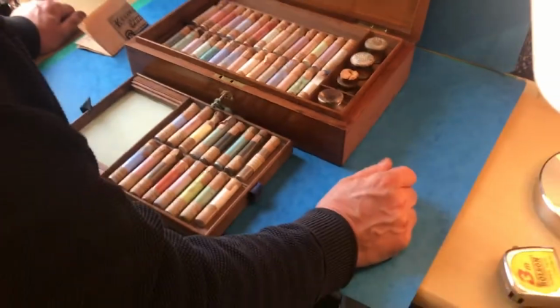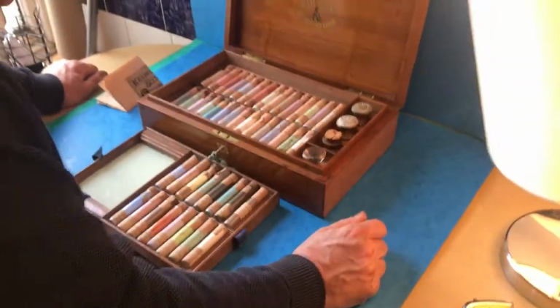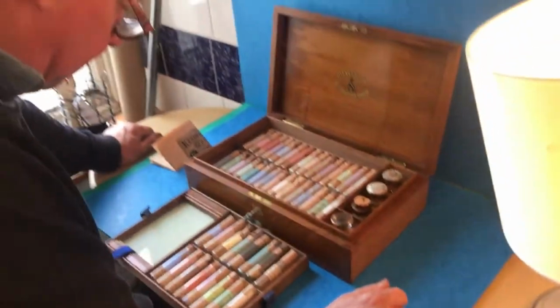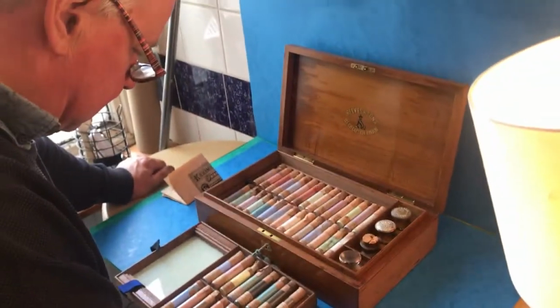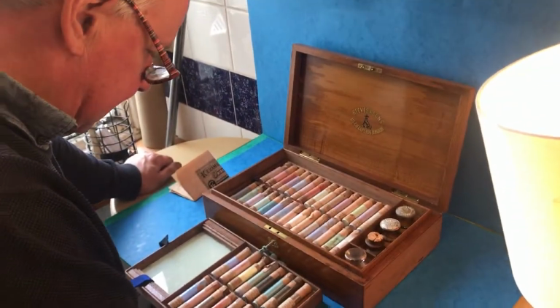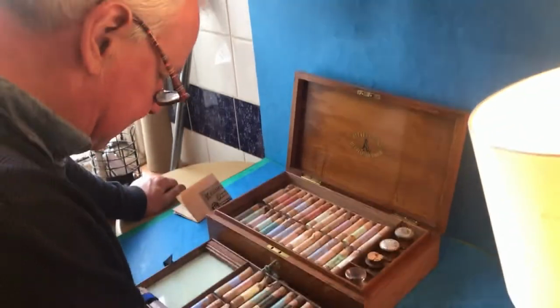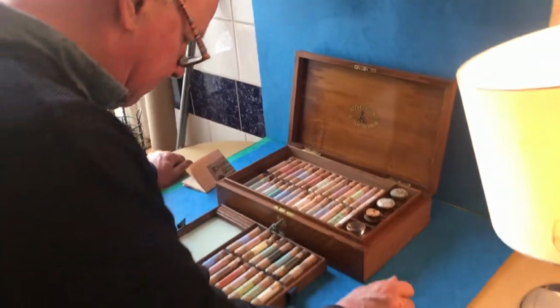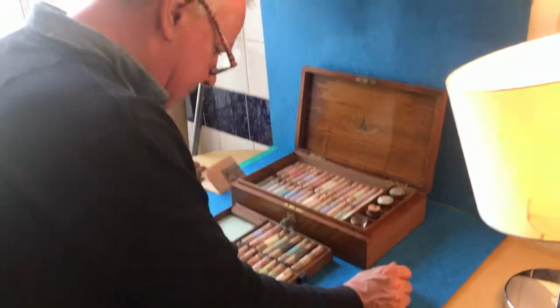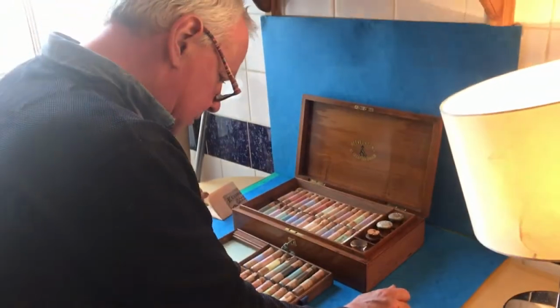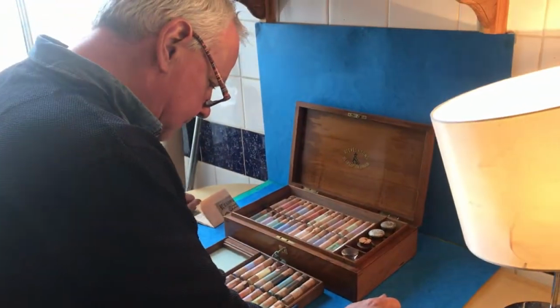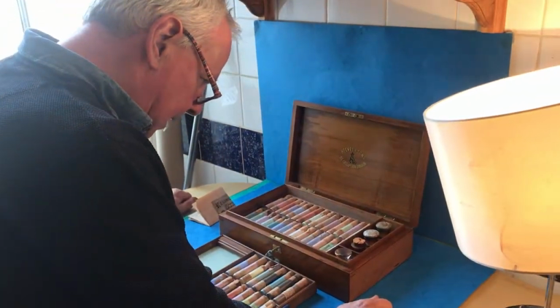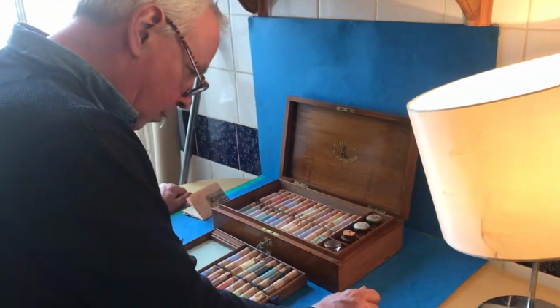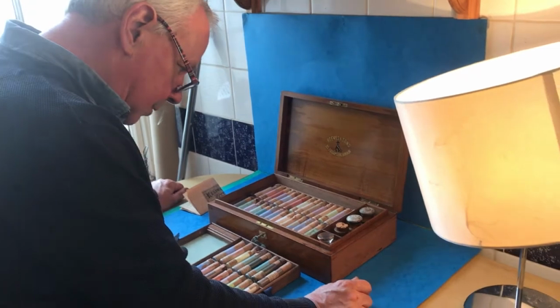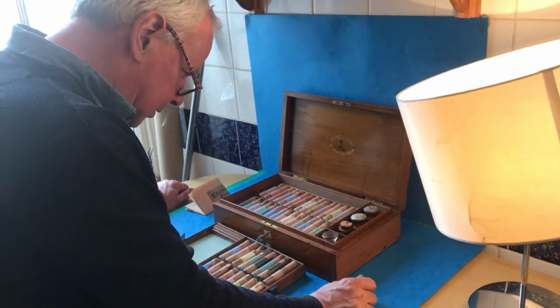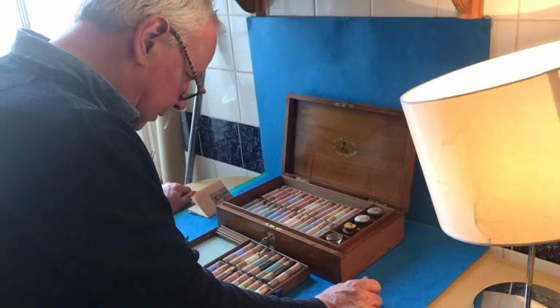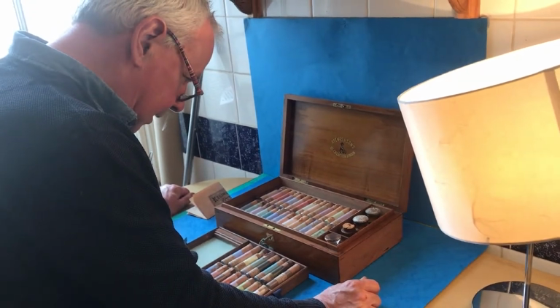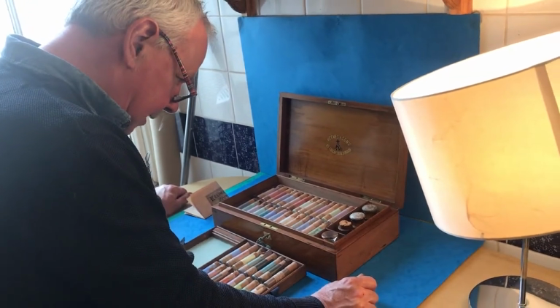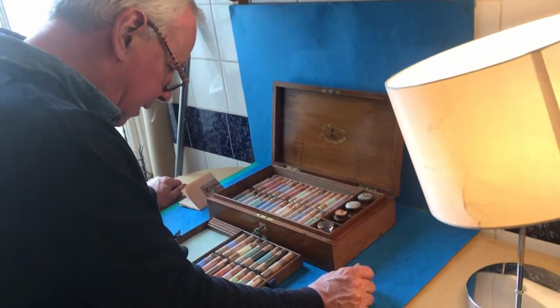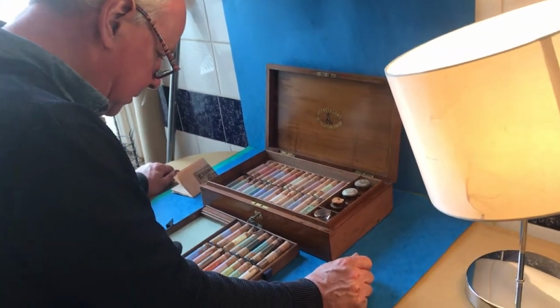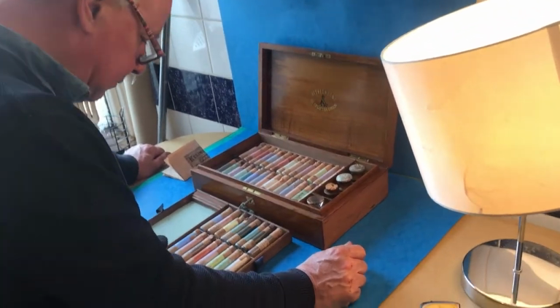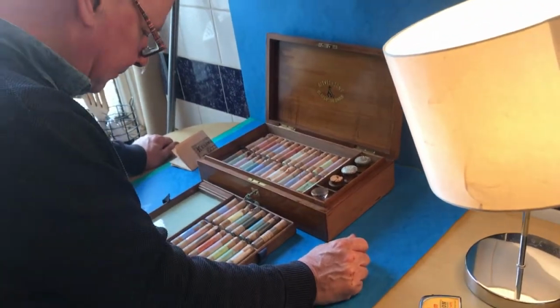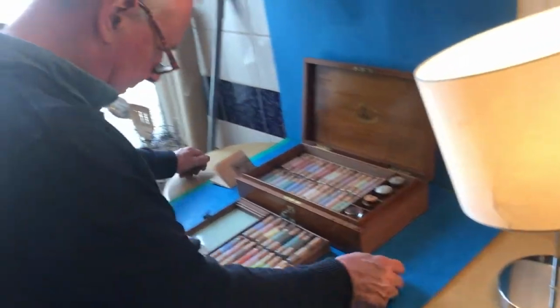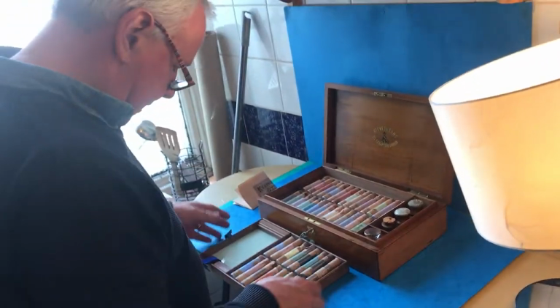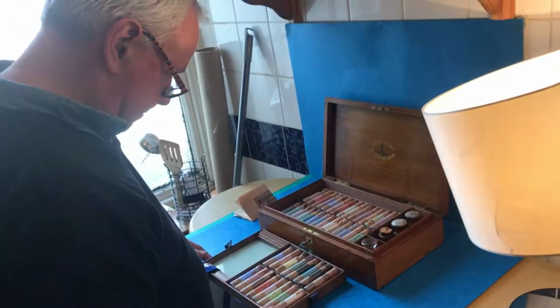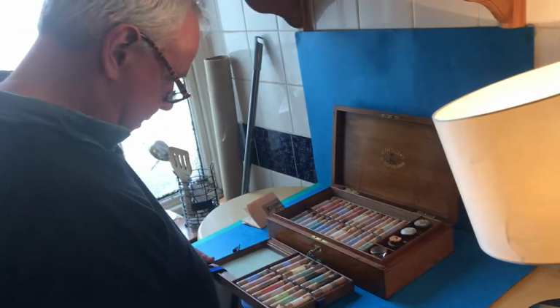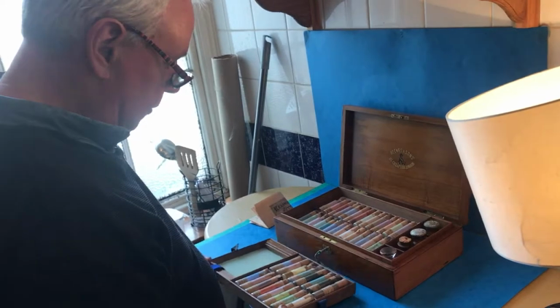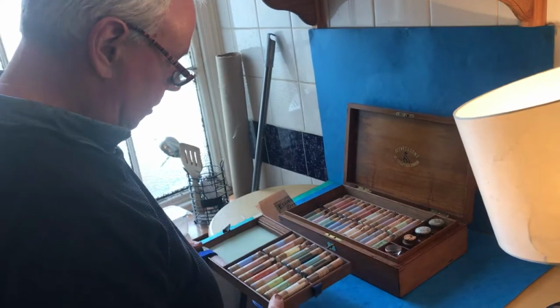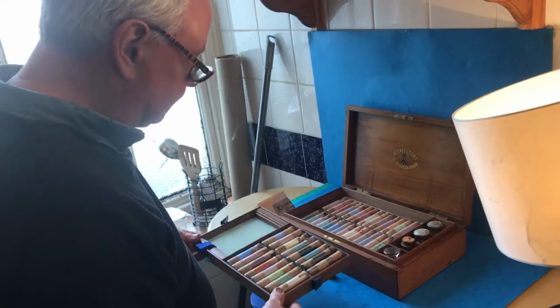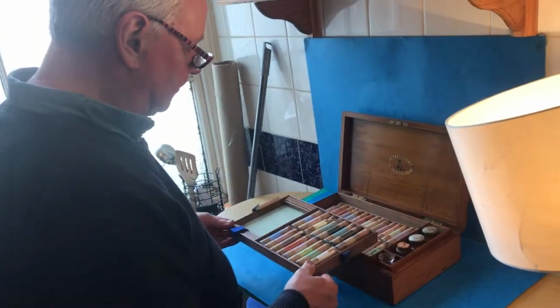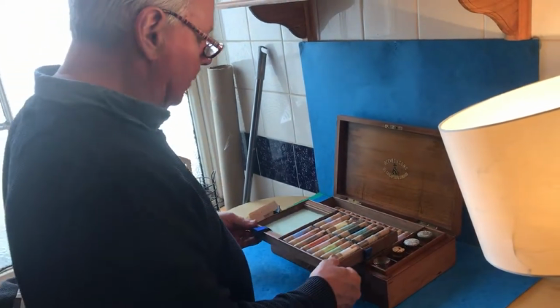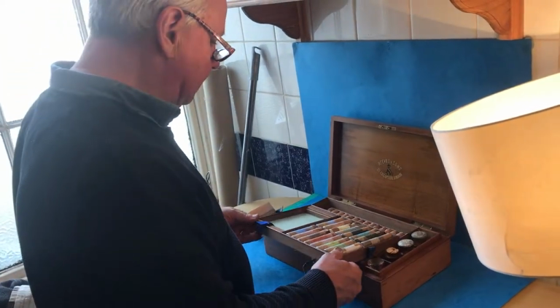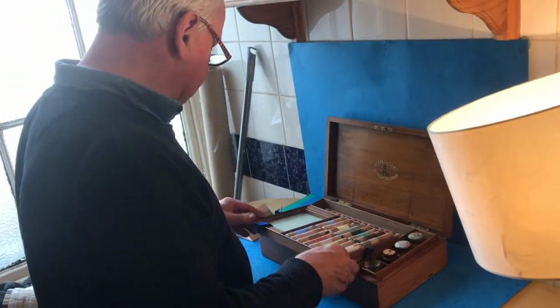It's a super box and it's a very rare box, and in wonderful condition. As I say, every hole is filled. A beautiful box. Thank you very much.